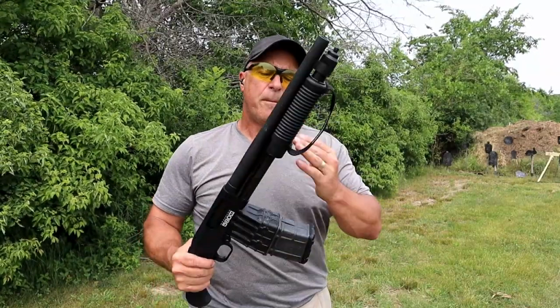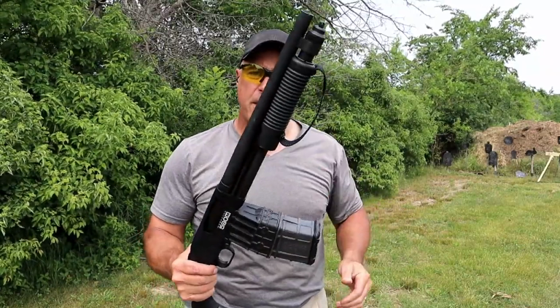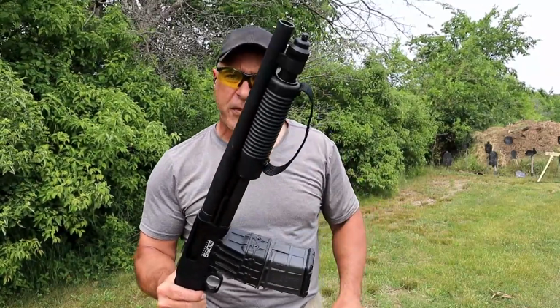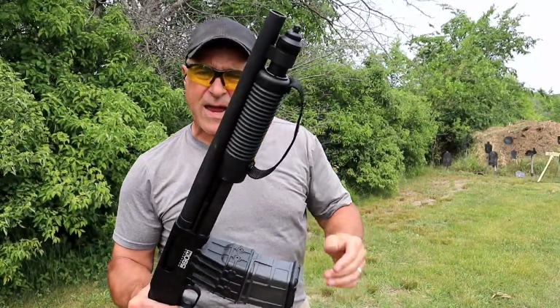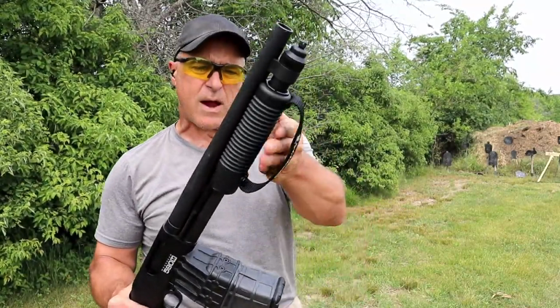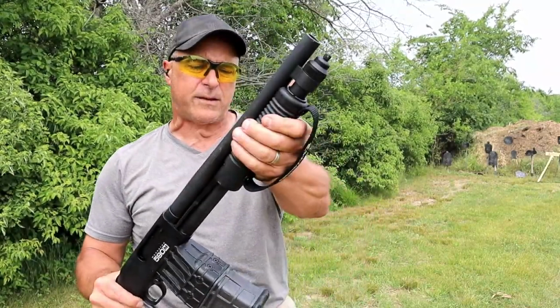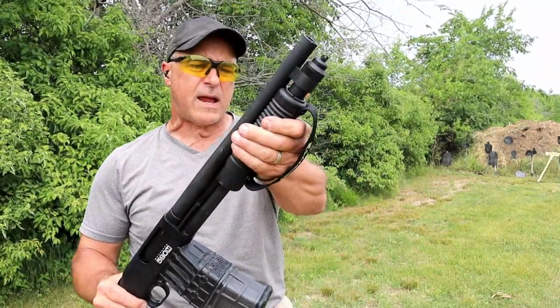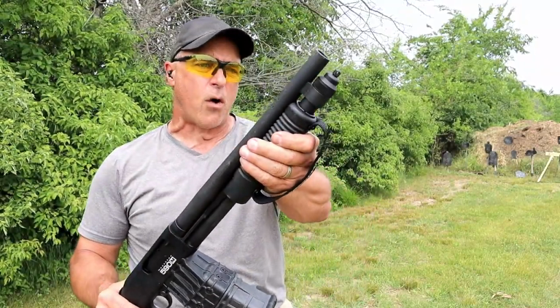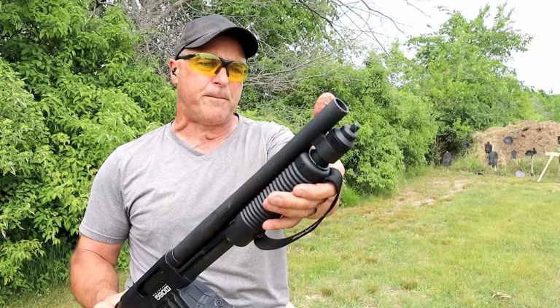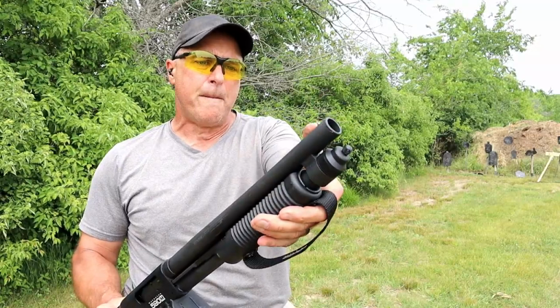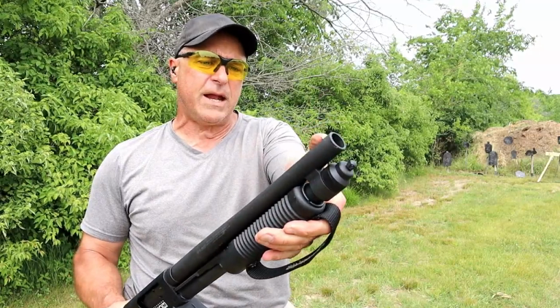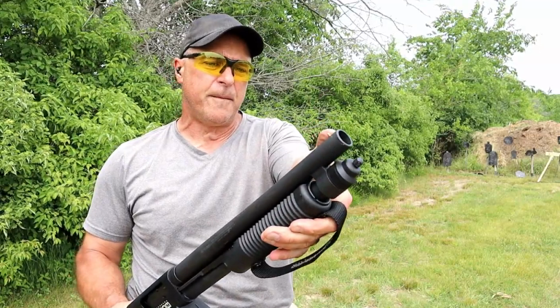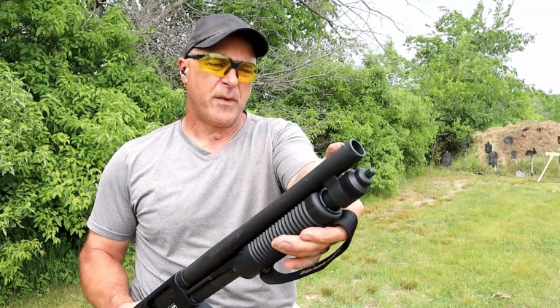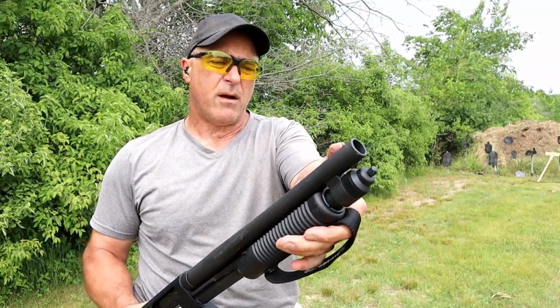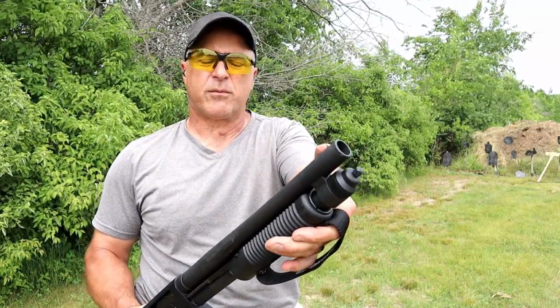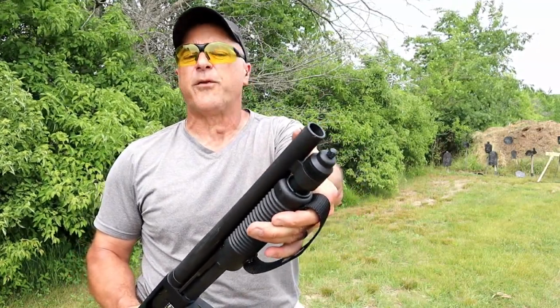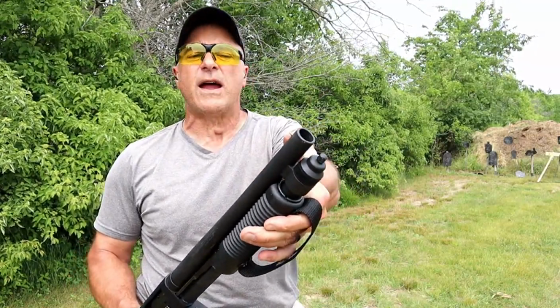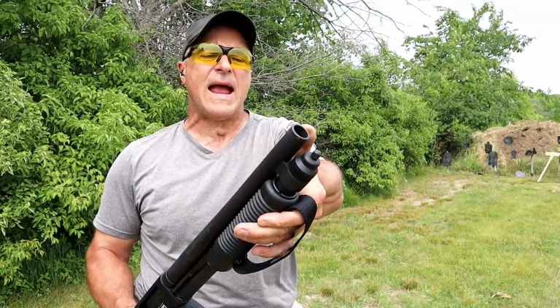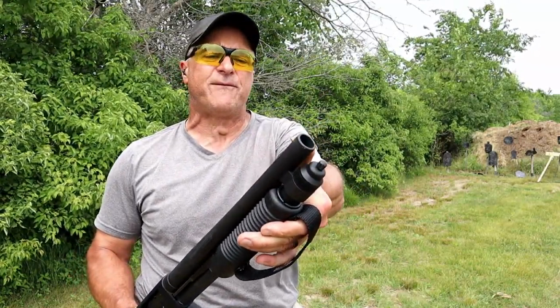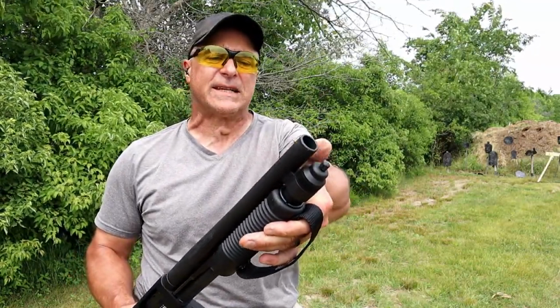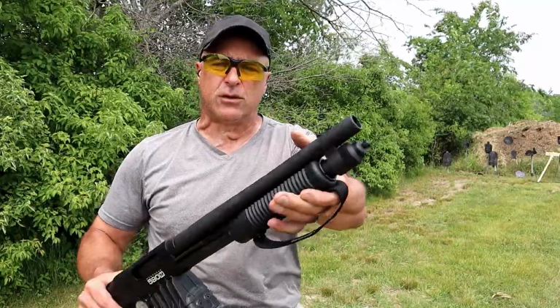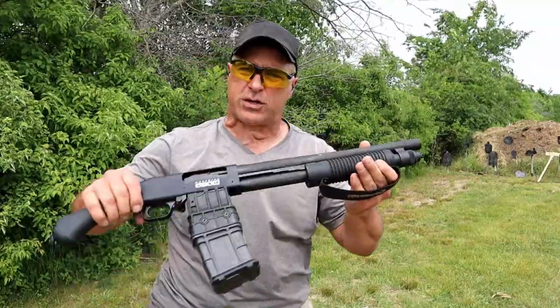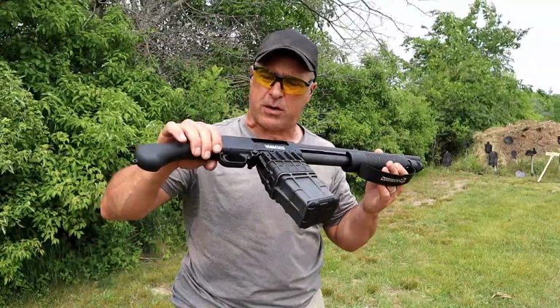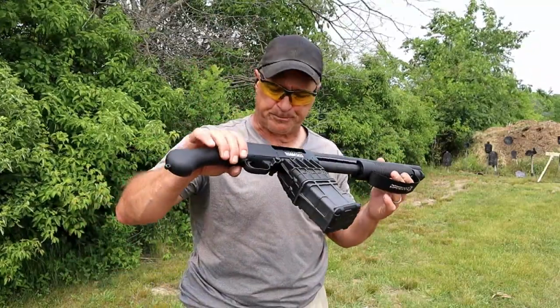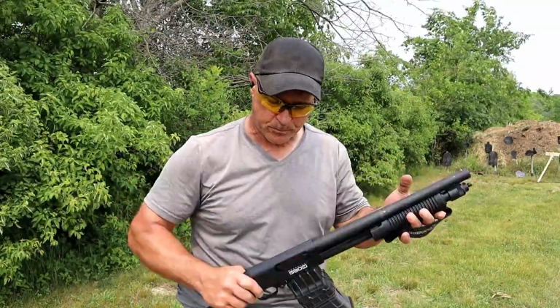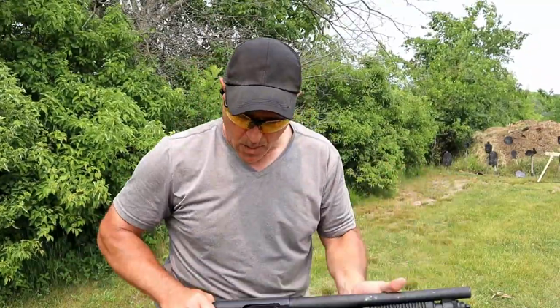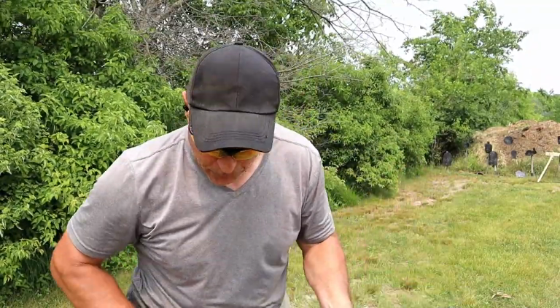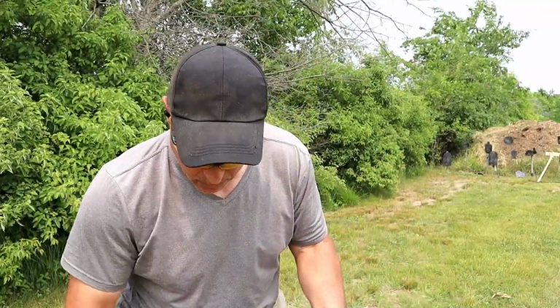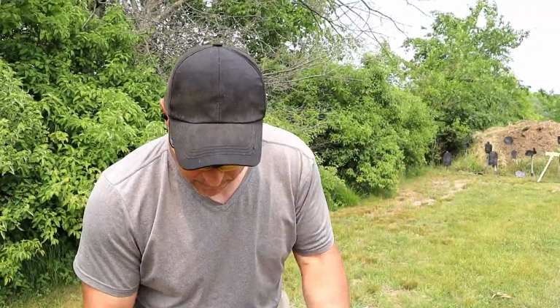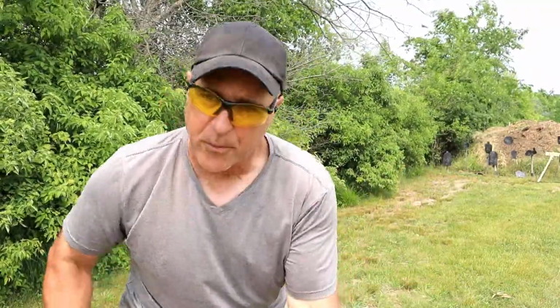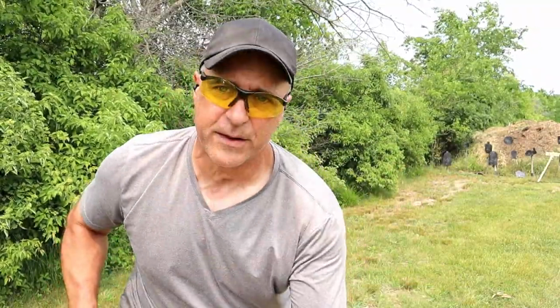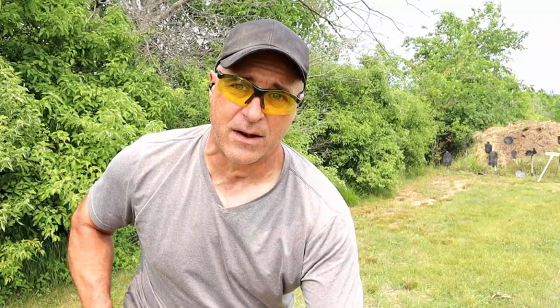Both have the hand strap right there, the same forend, a beaded front sight, and a fixed cylinder bore choke.